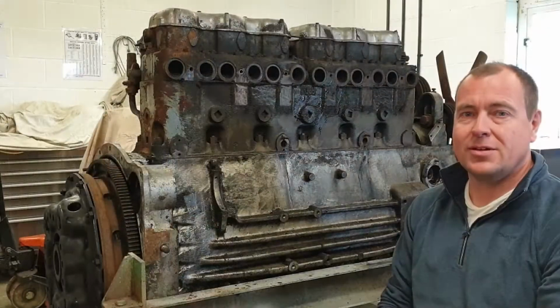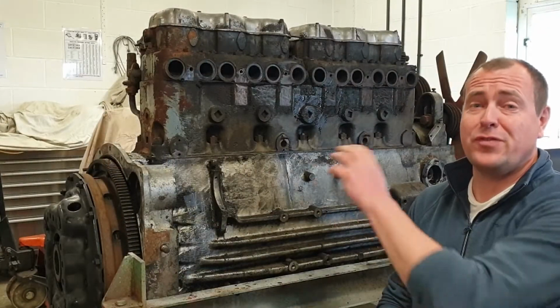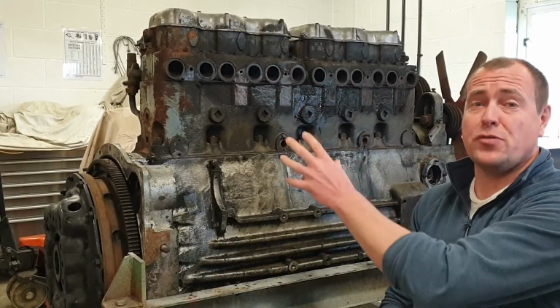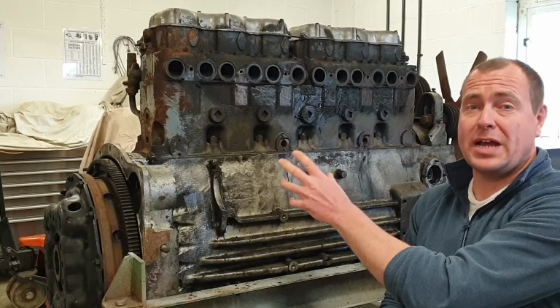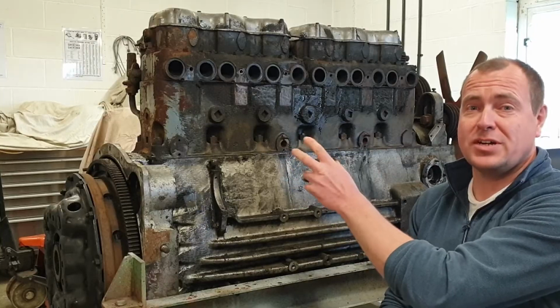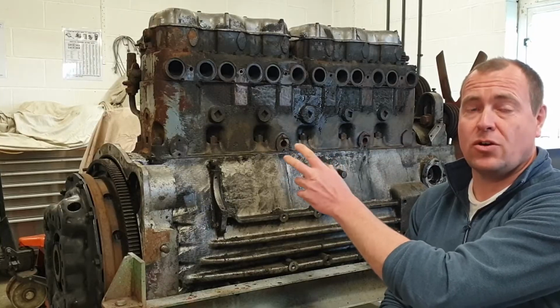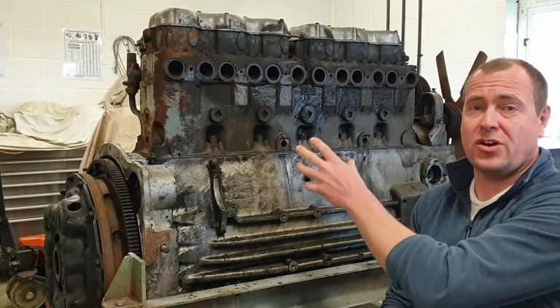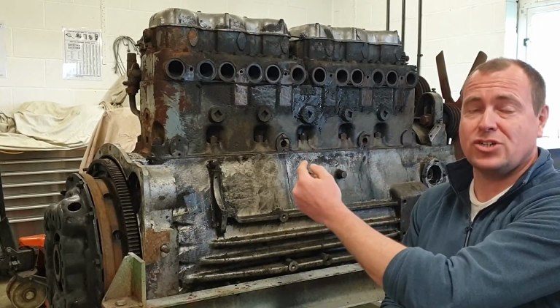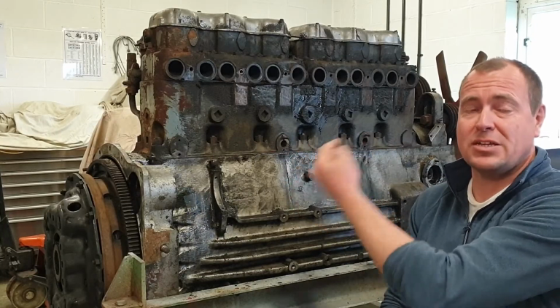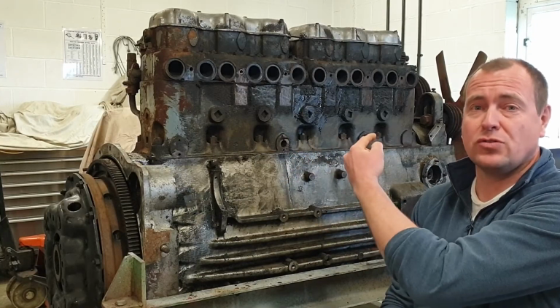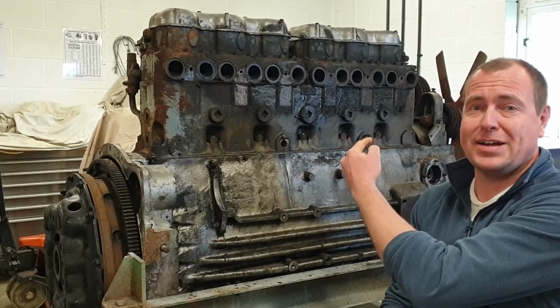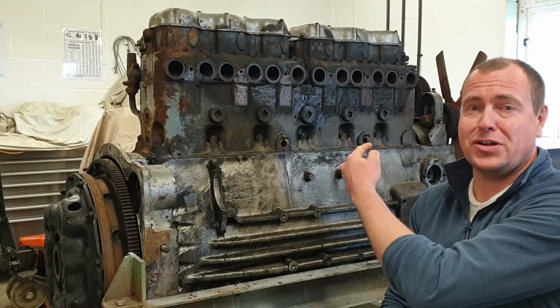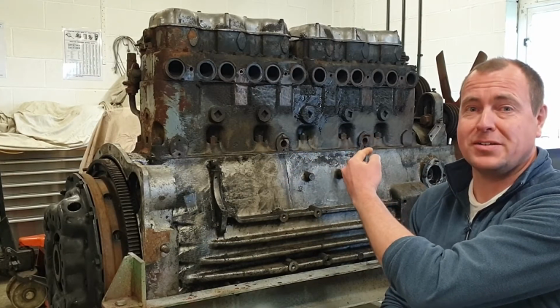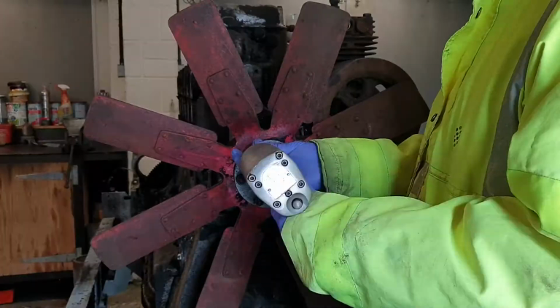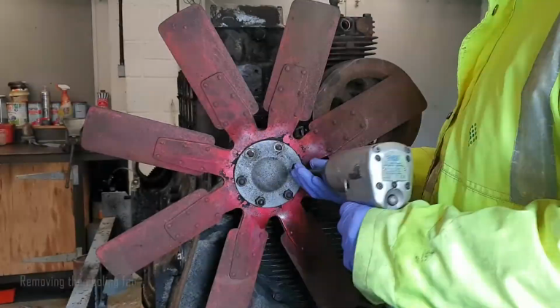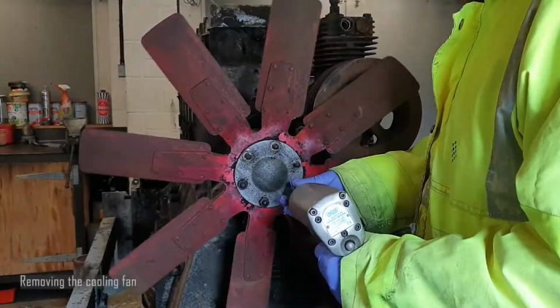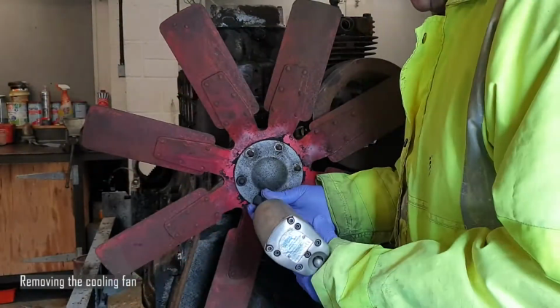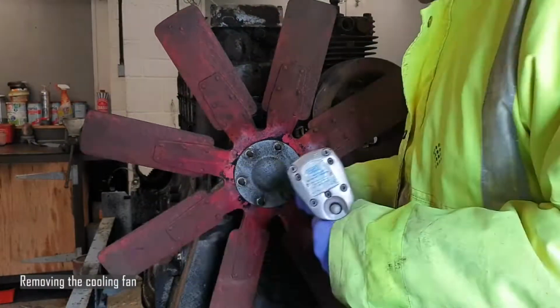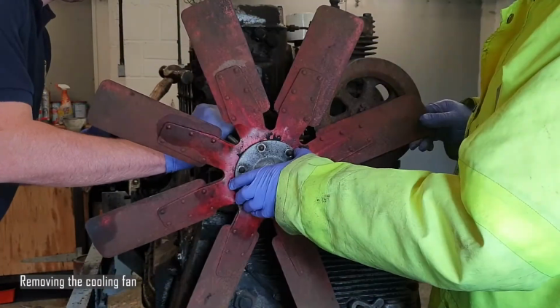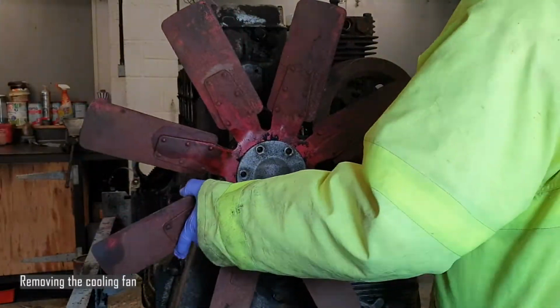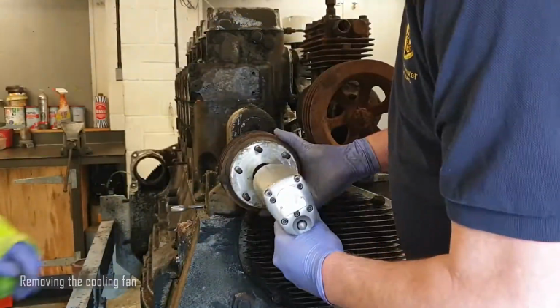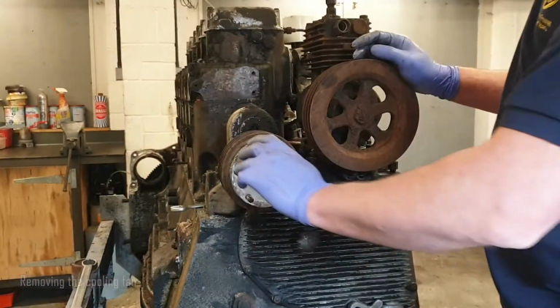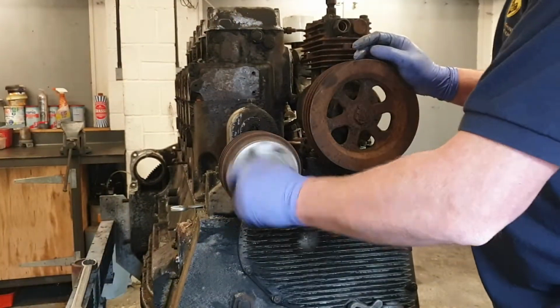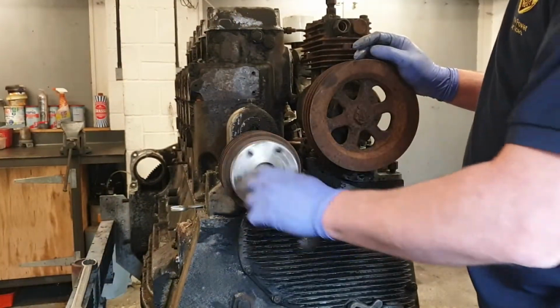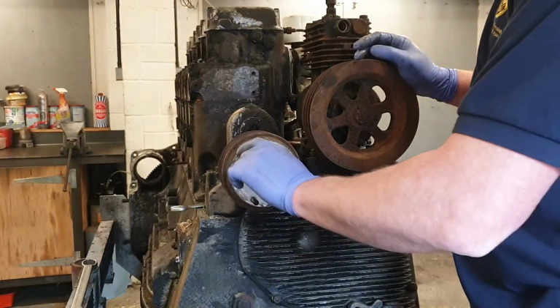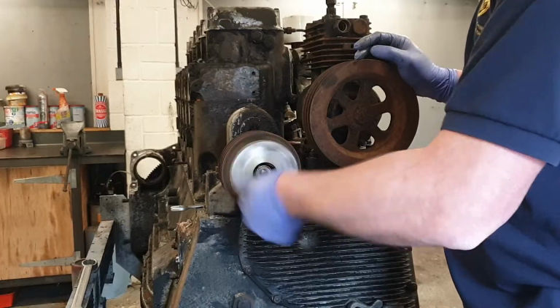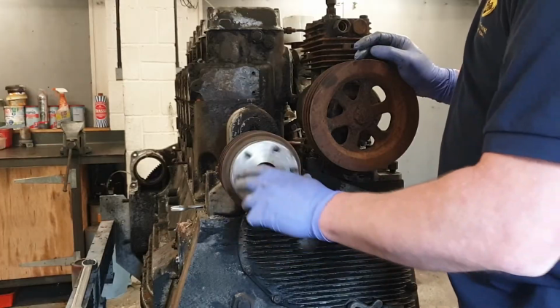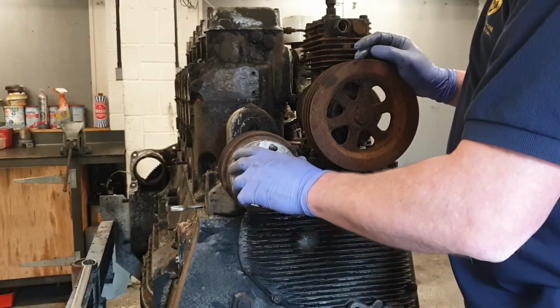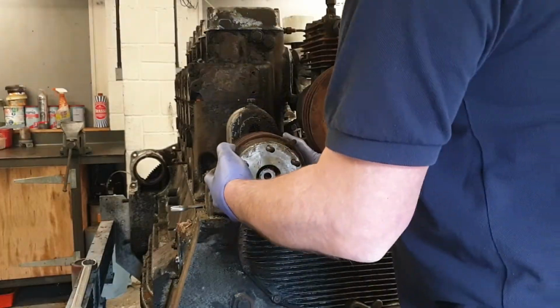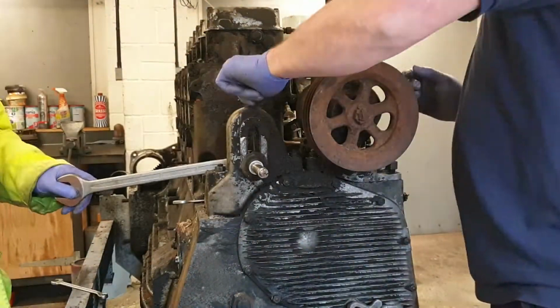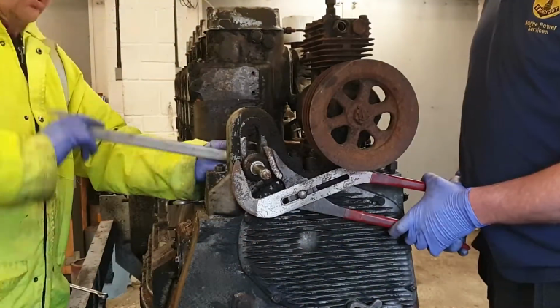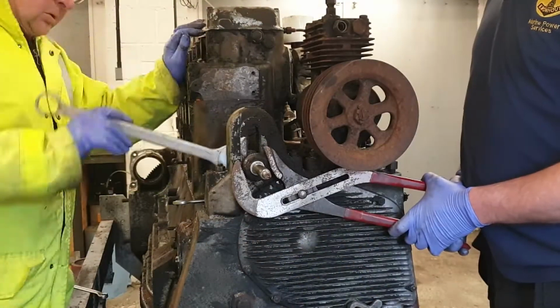Now we've finished removing all the ancillaries on this side of the engine, let's move on to the fan and the front end. Those are some very dry, rumbly sounding bearings — I don't think they've seen grease in a long while.